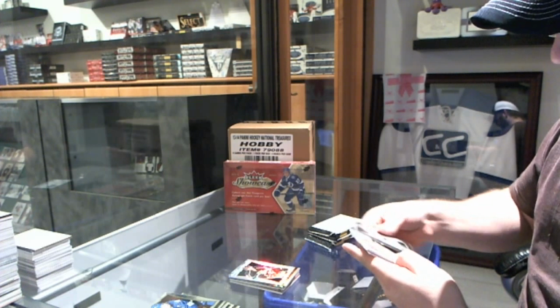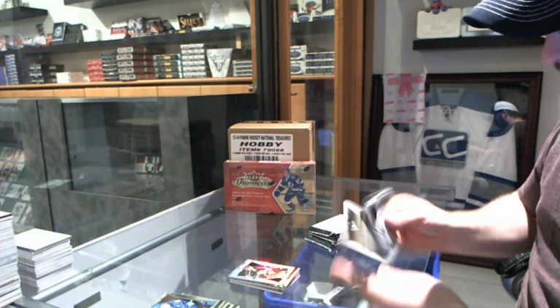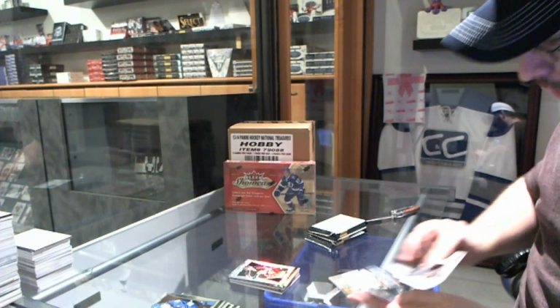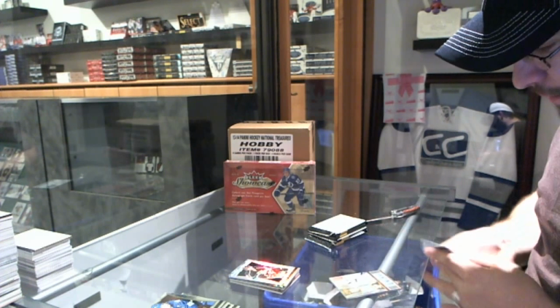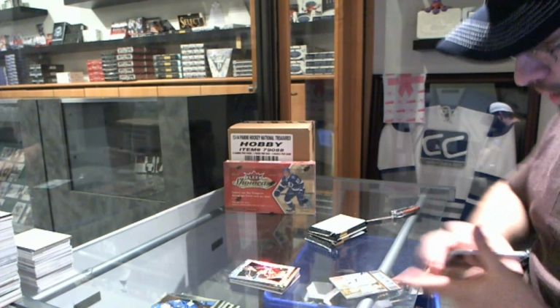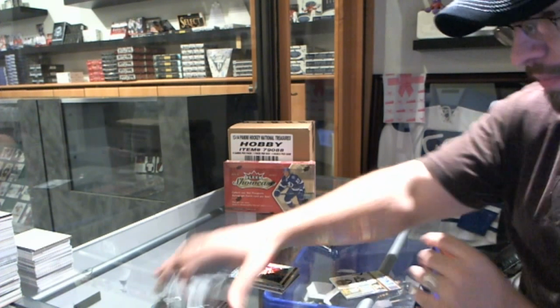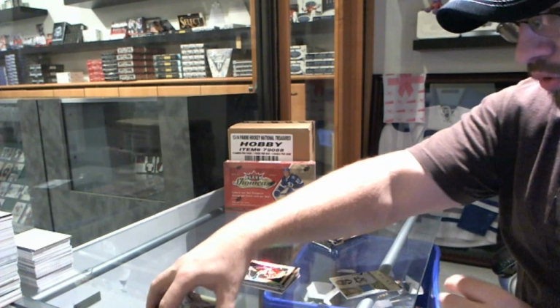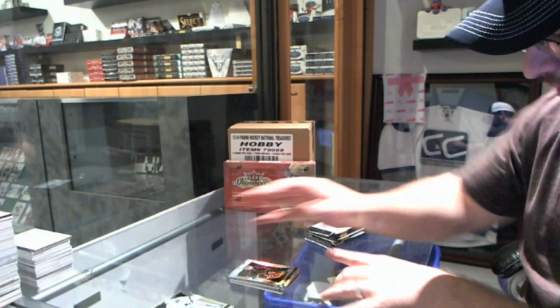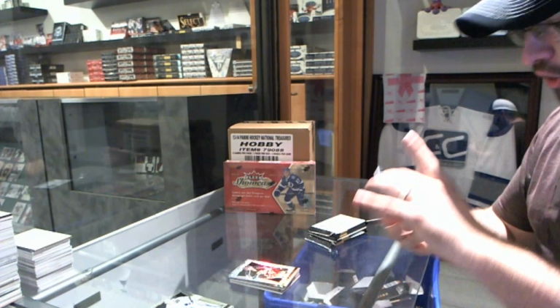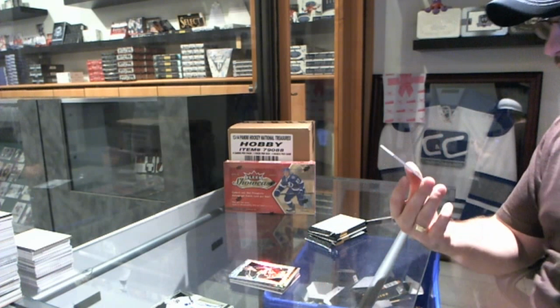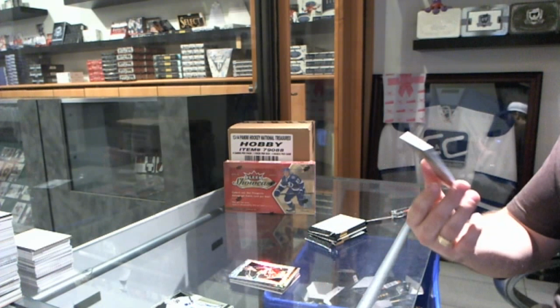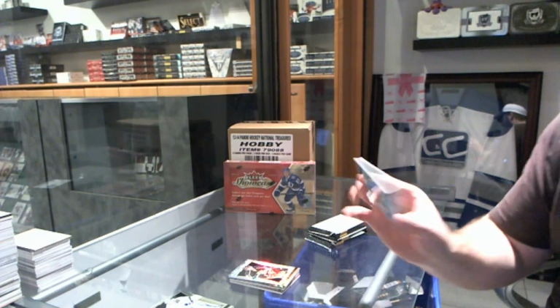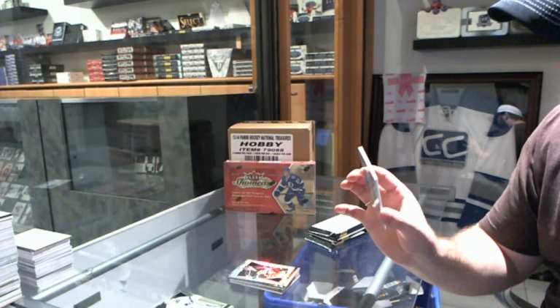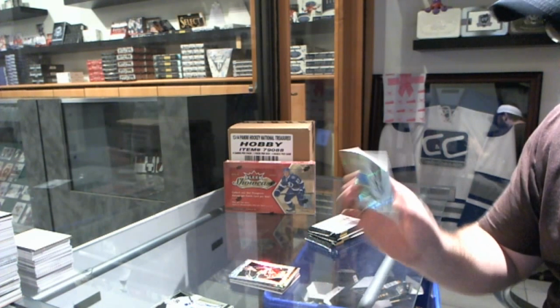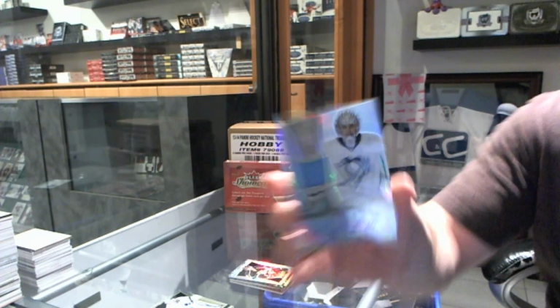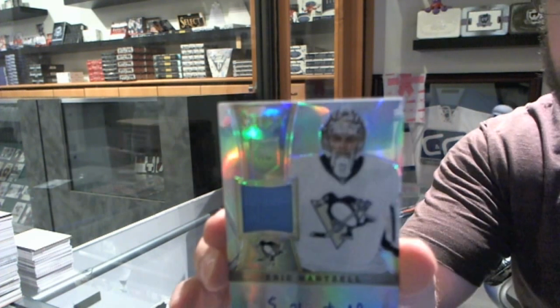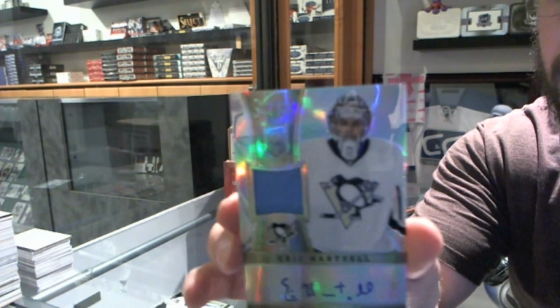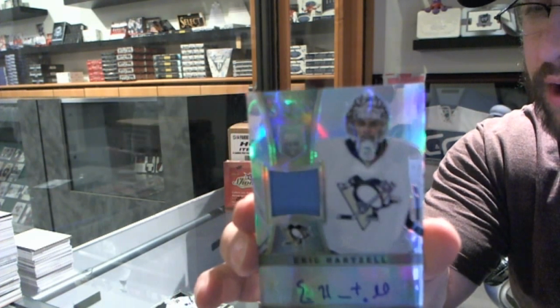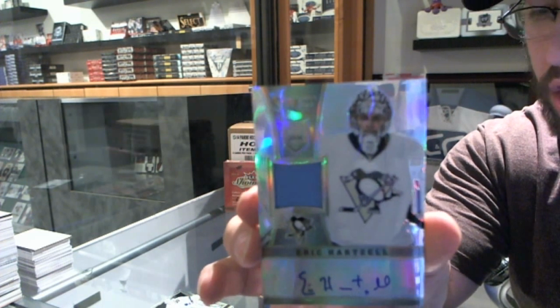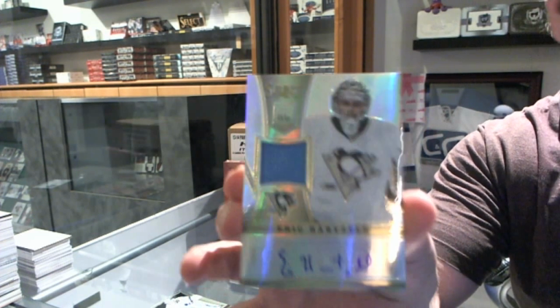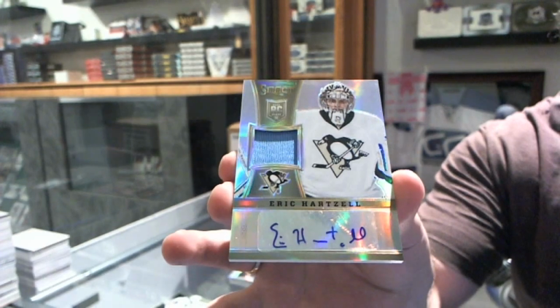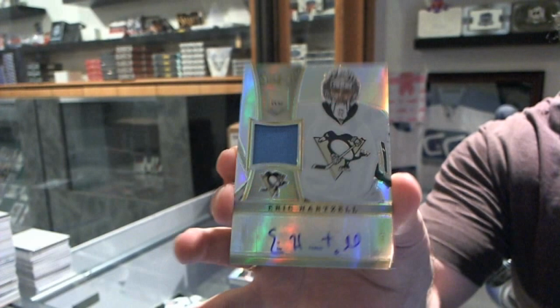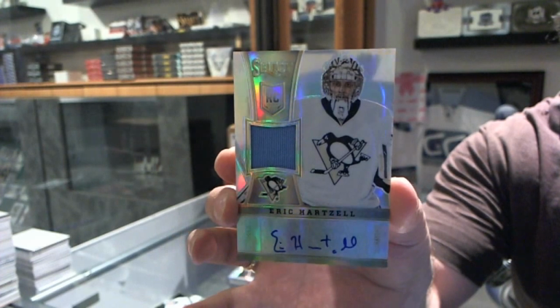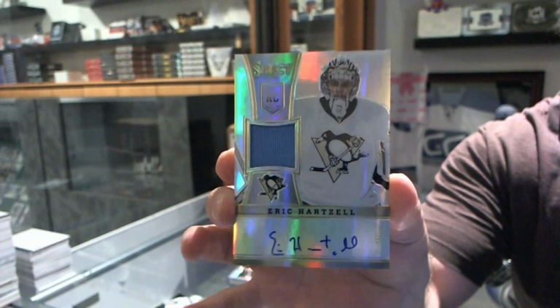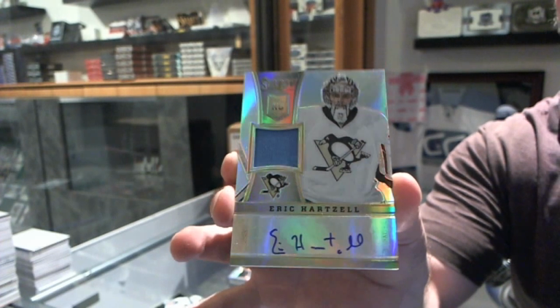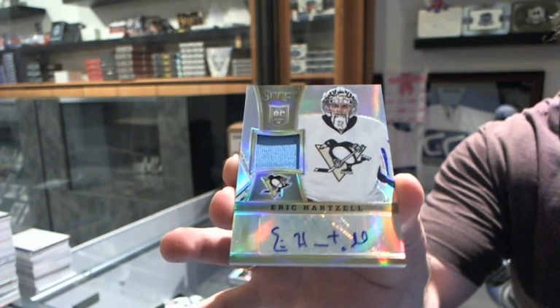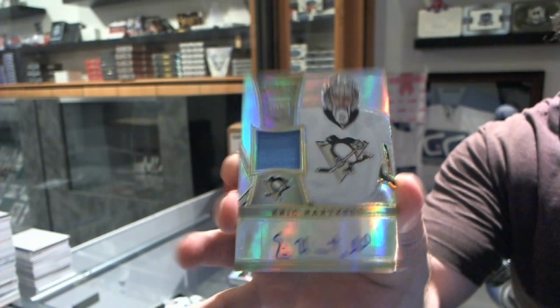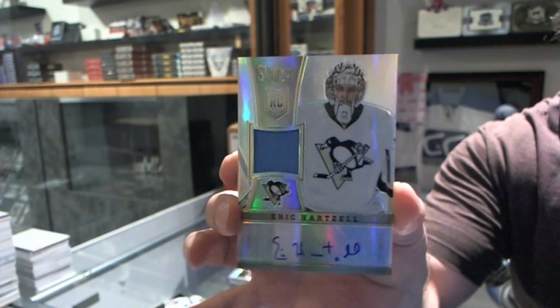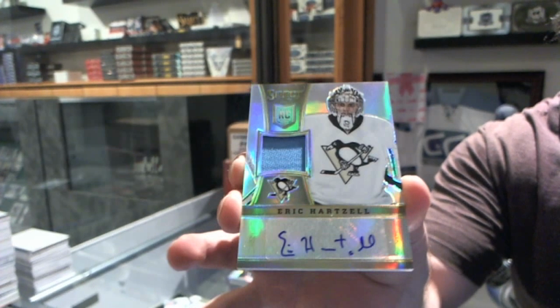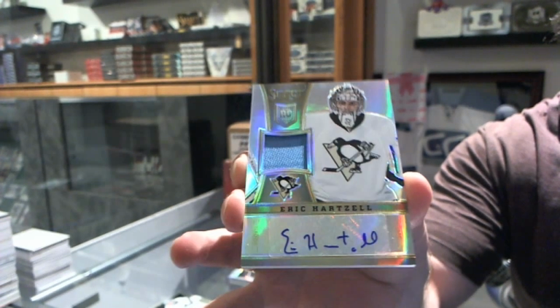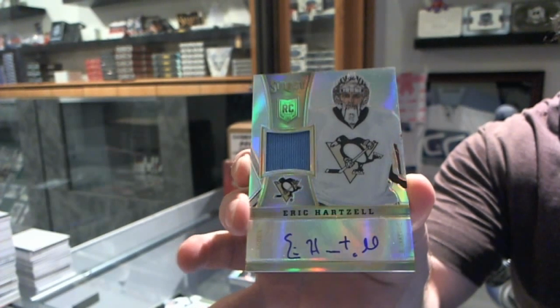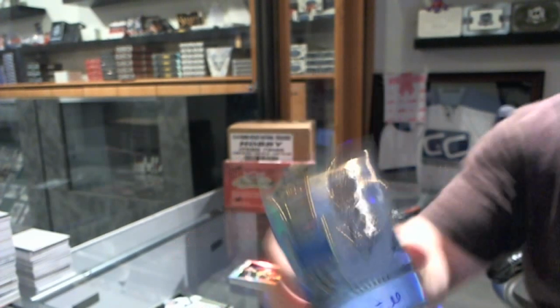We've got a Prism Rookie Jersey Auto, number 299, Eric Hartzell.